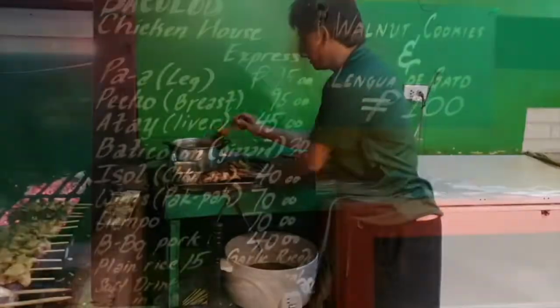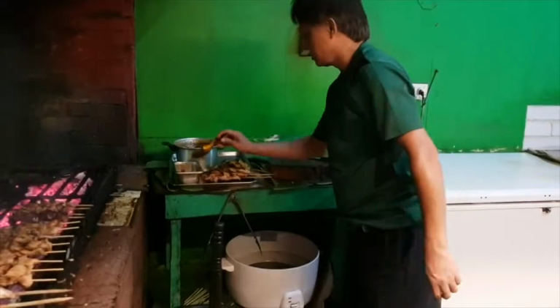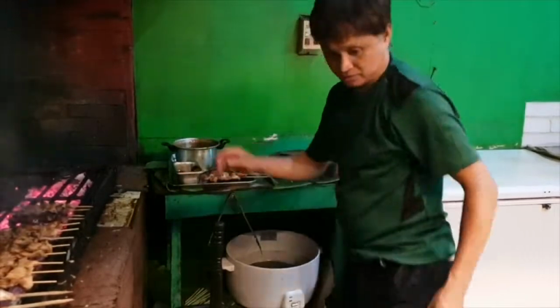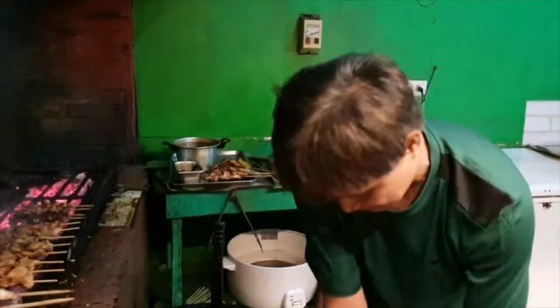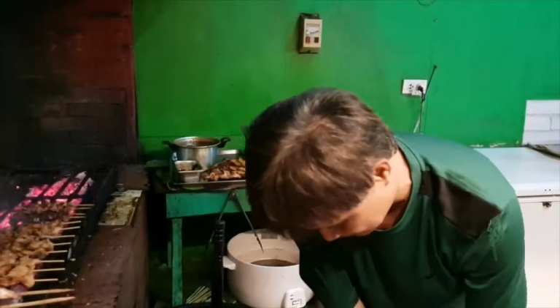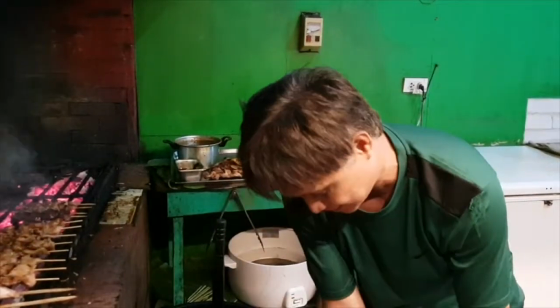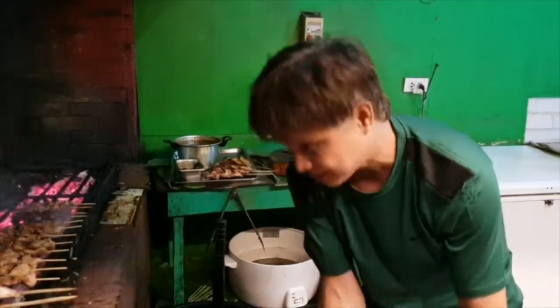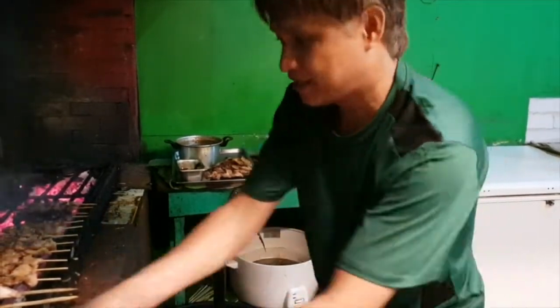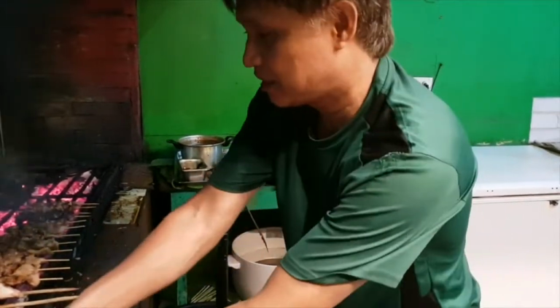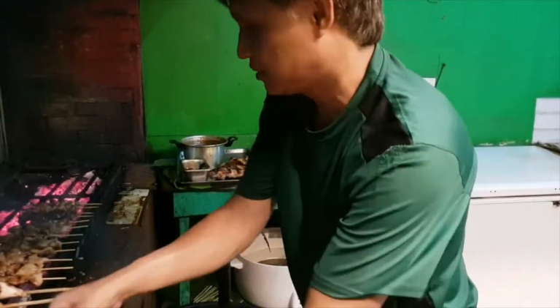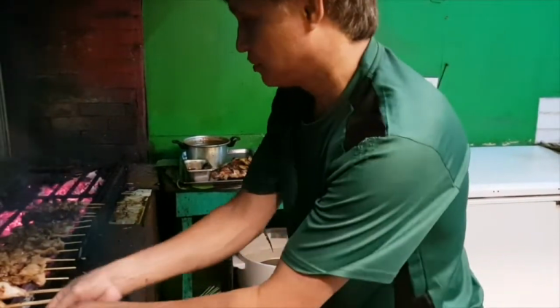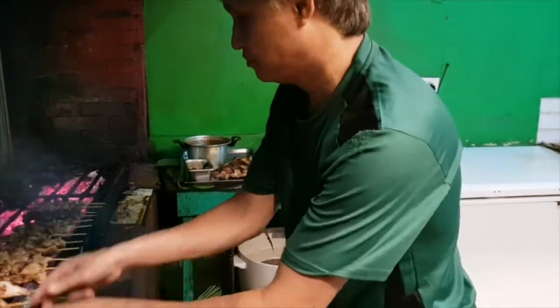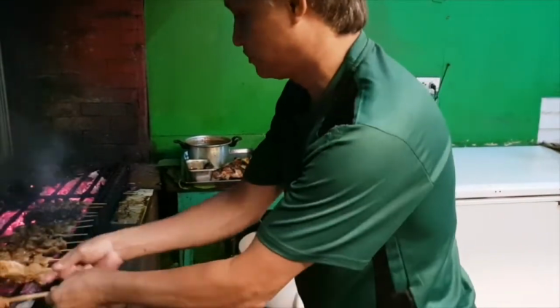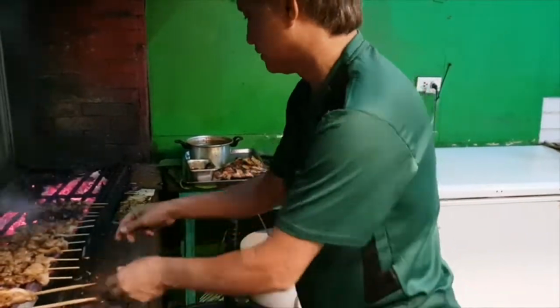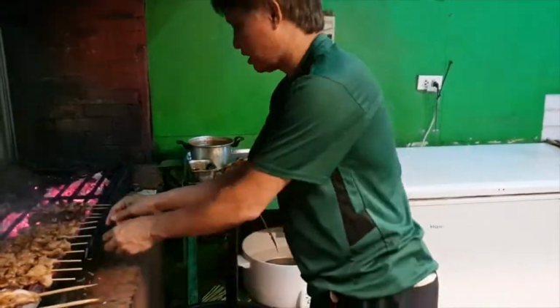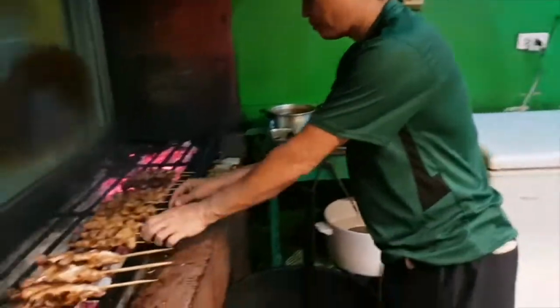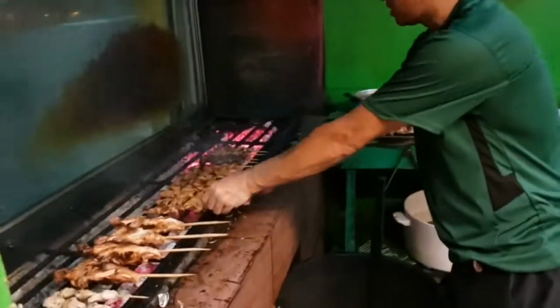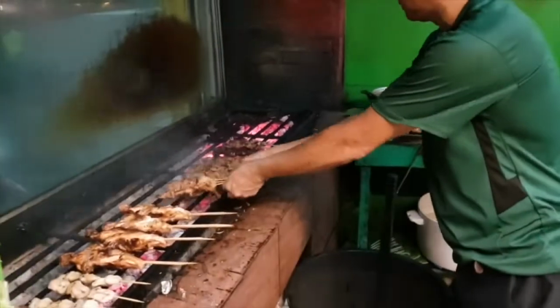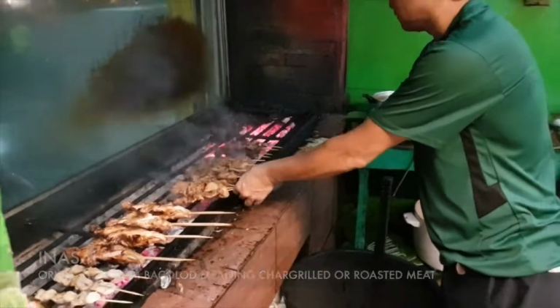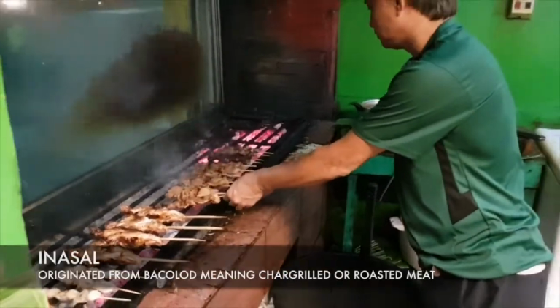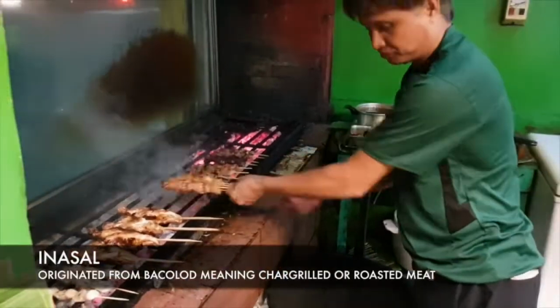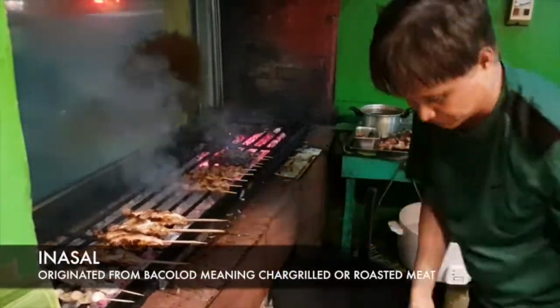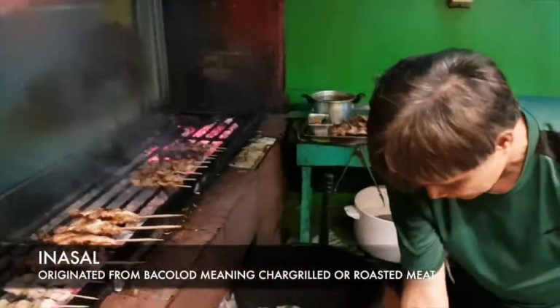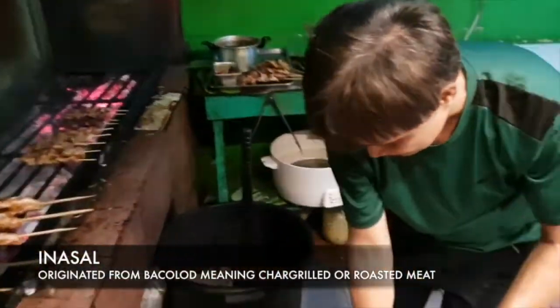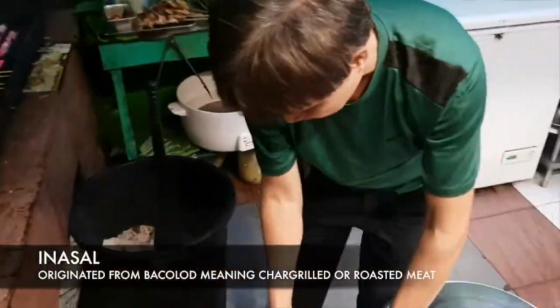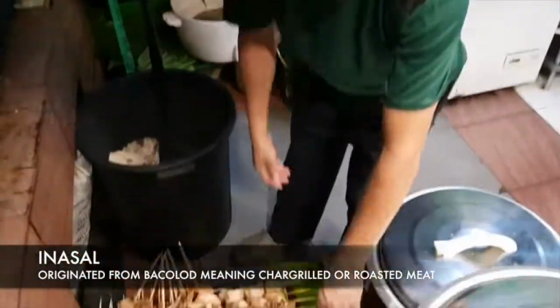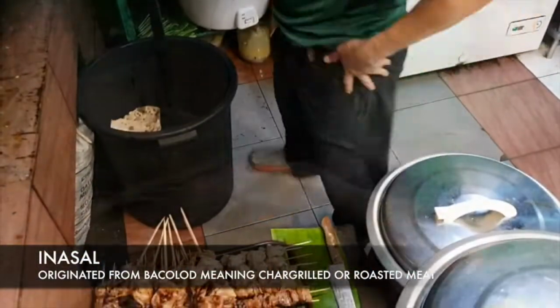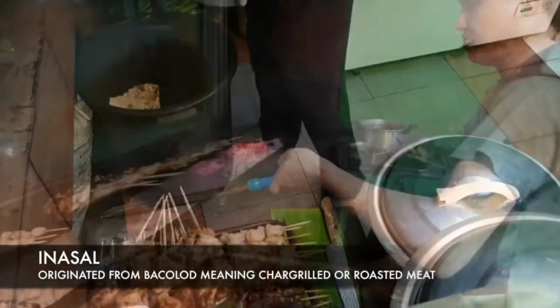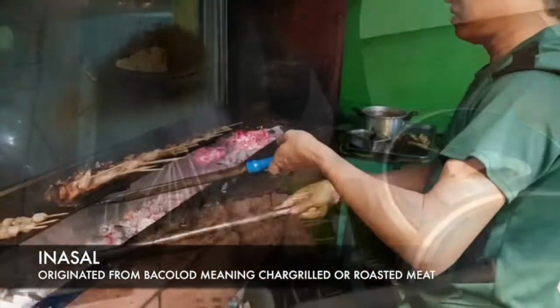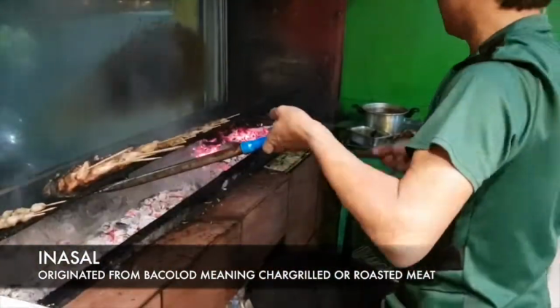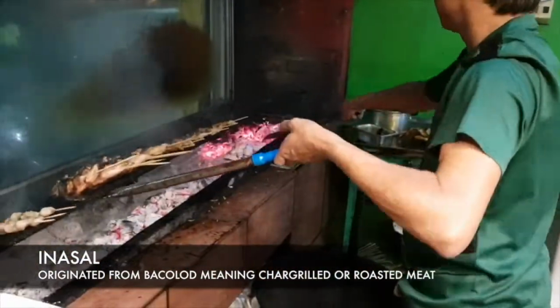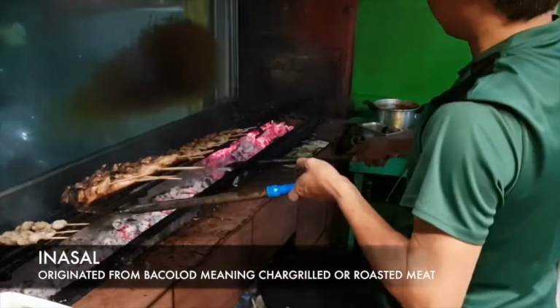For tonight's menu, we are going to try the Chicken Leg Inasal and the pork barbecue.